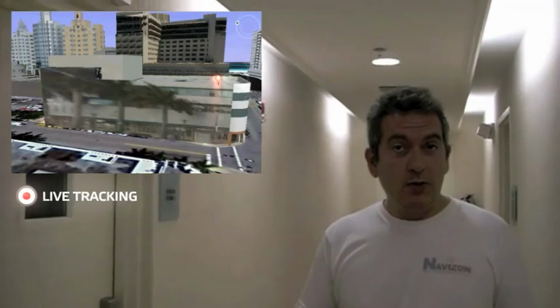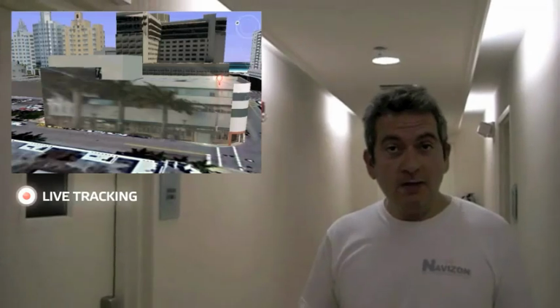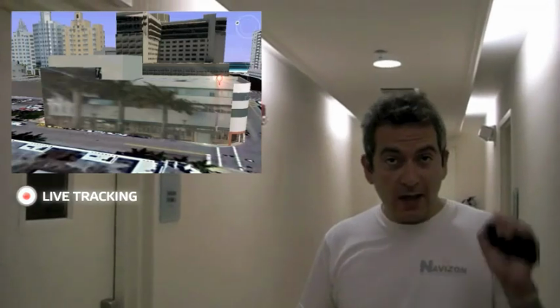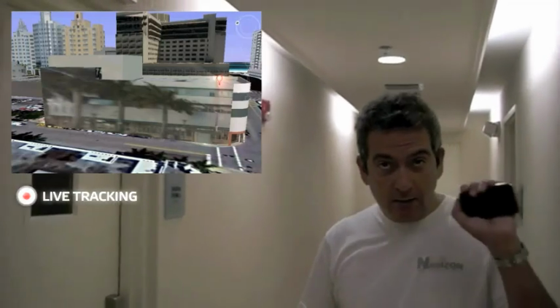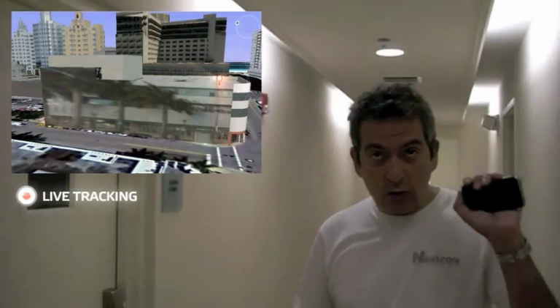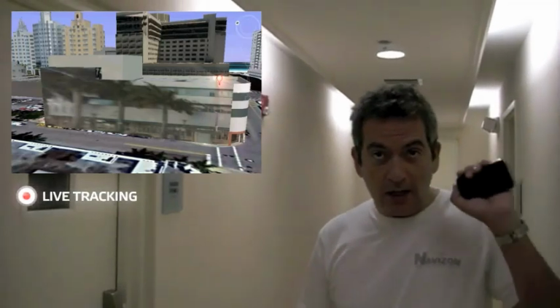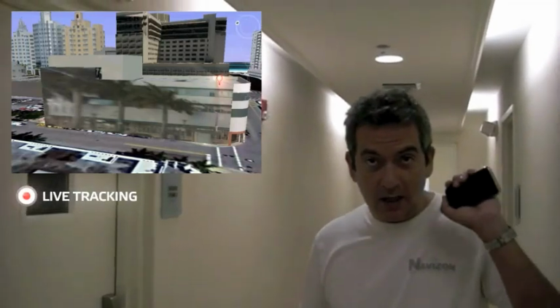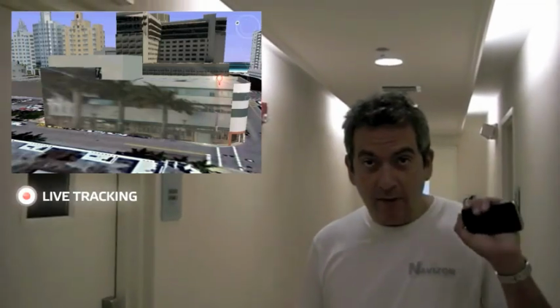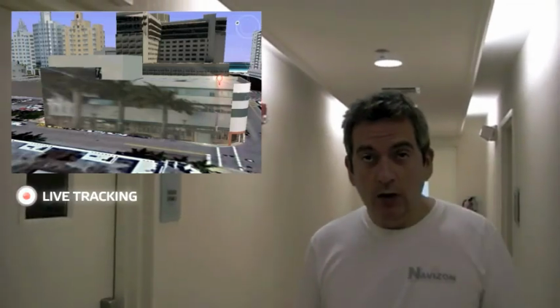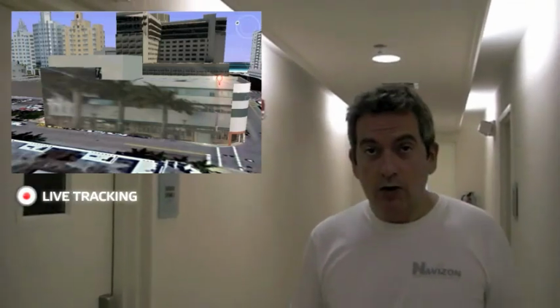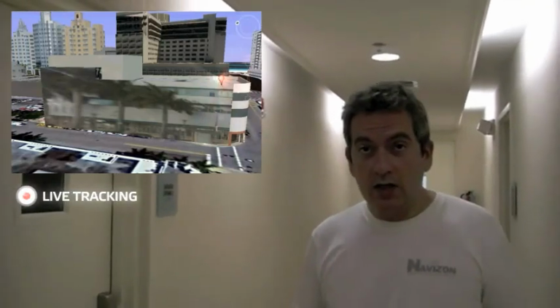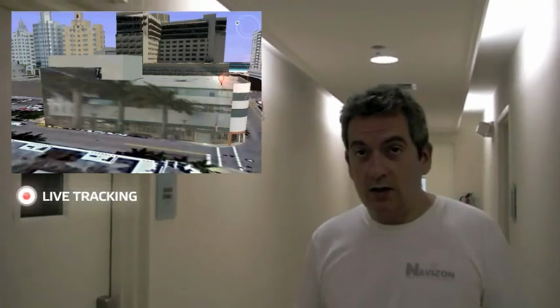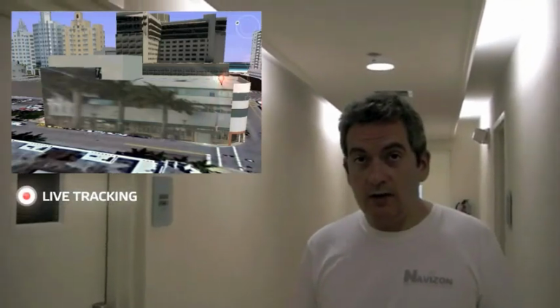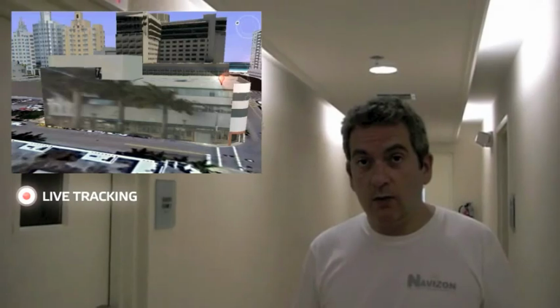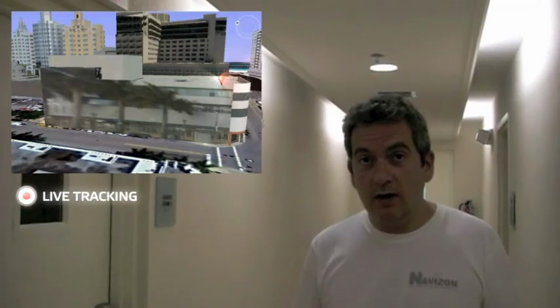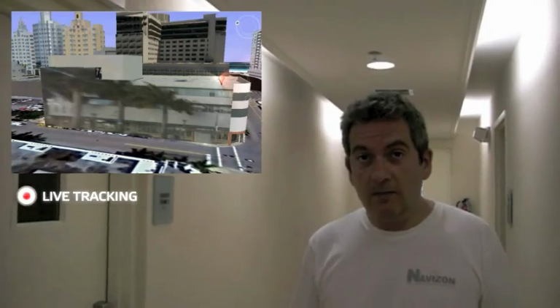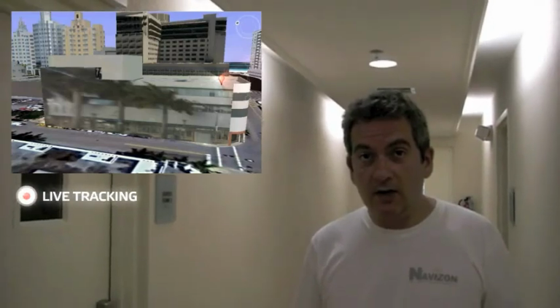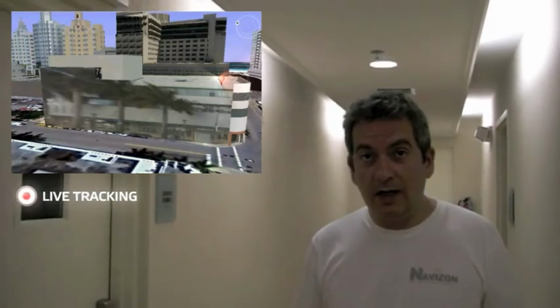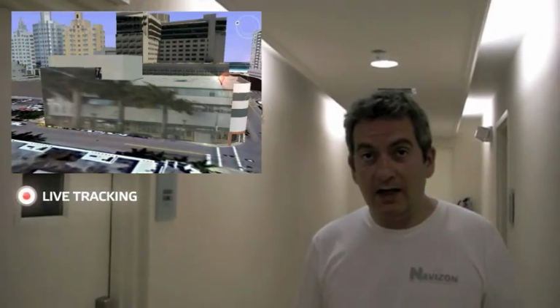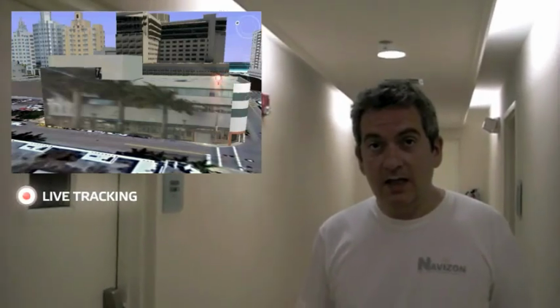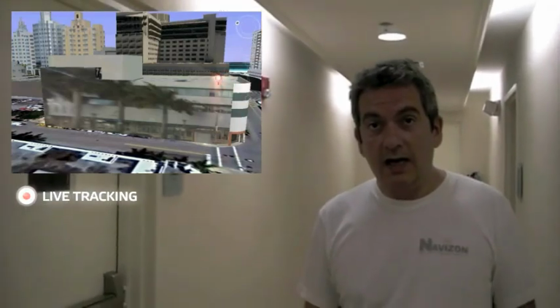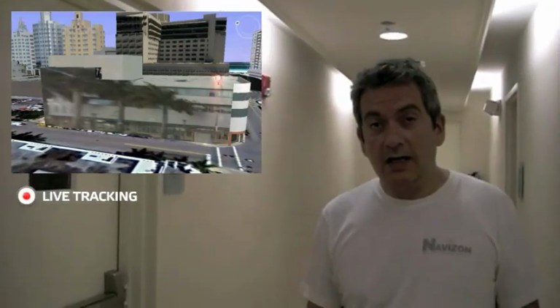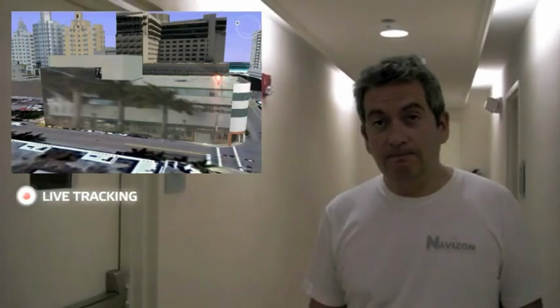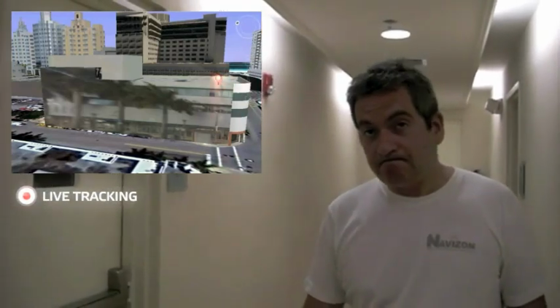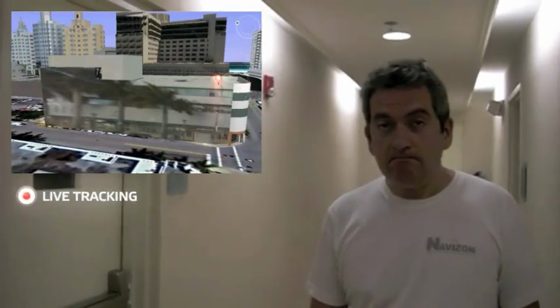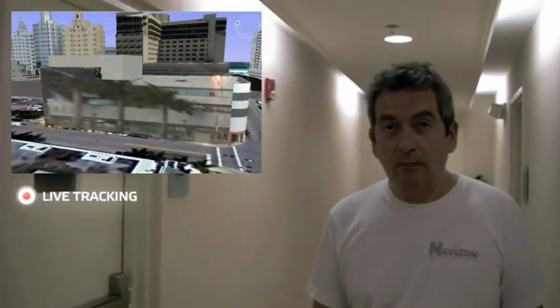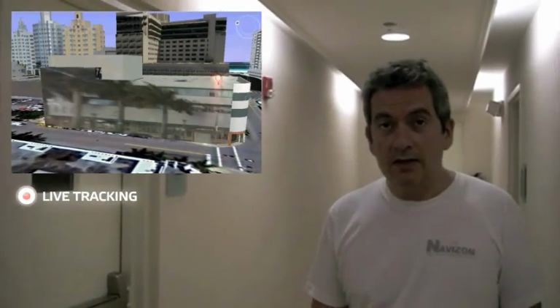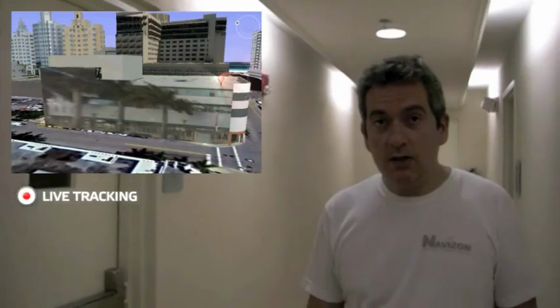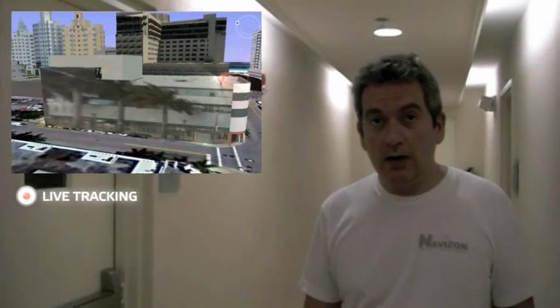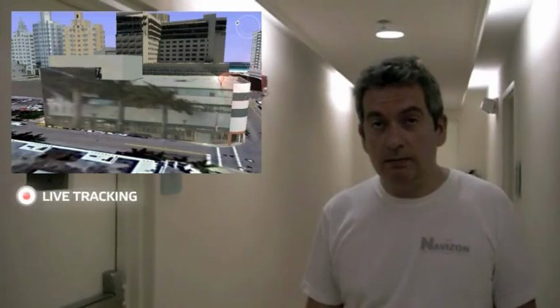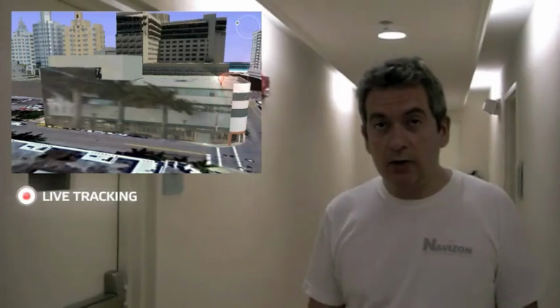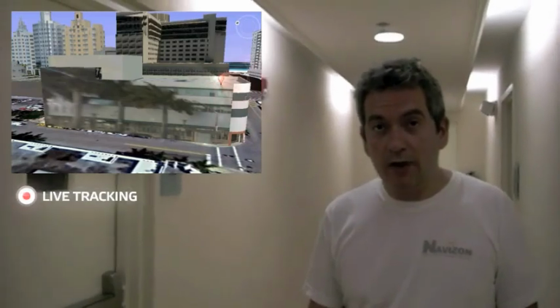So this is it. Again, nothing running on my phone — which is the novelty with Navizon ITS. And that's it. I hope you enjoyed the video.